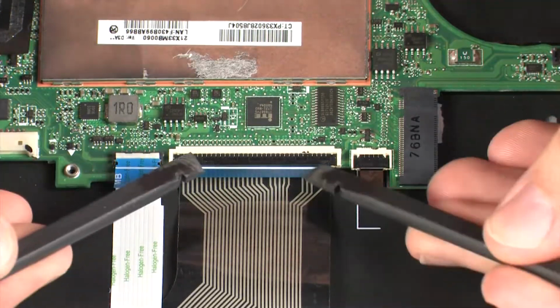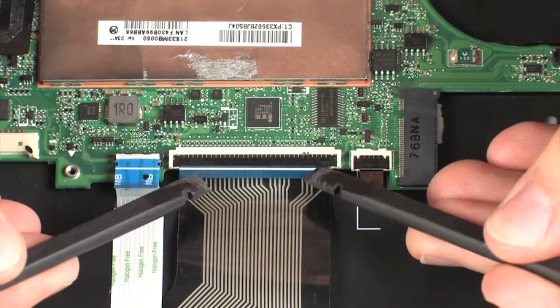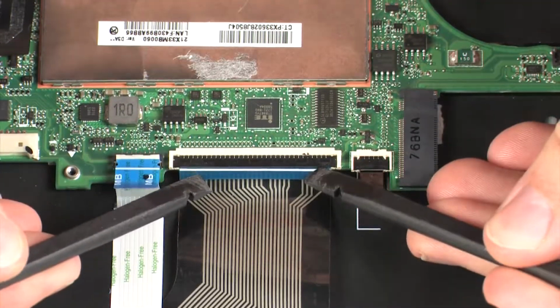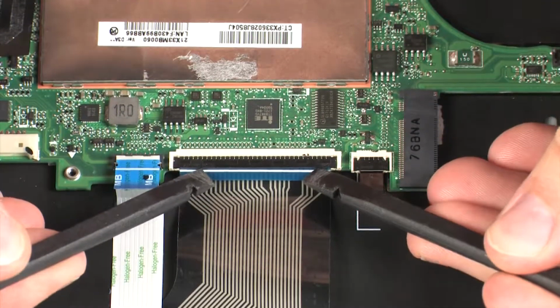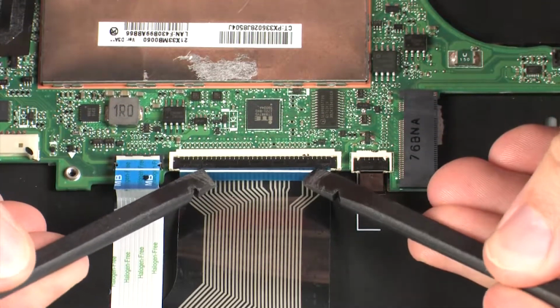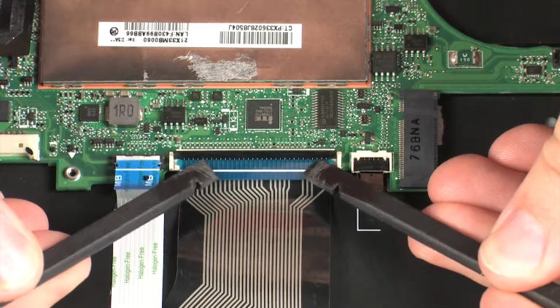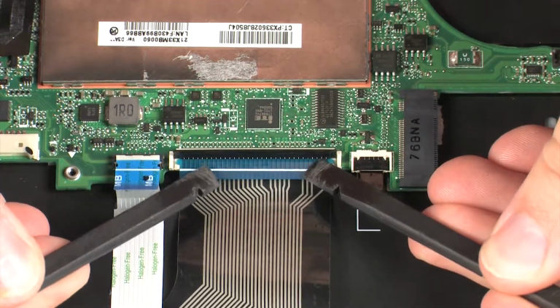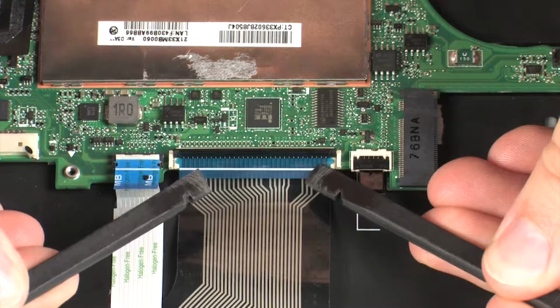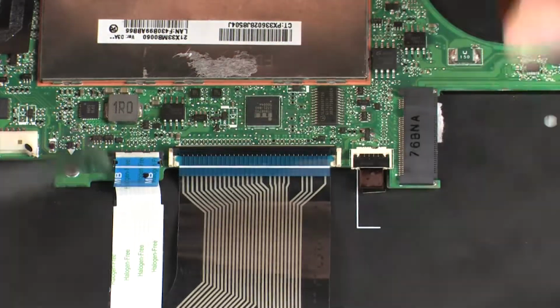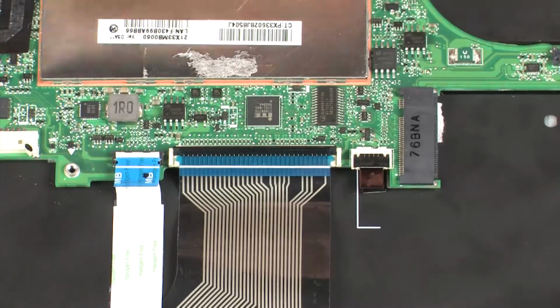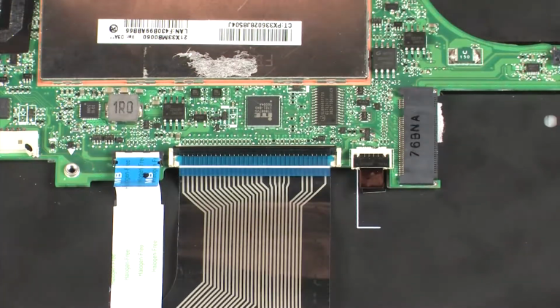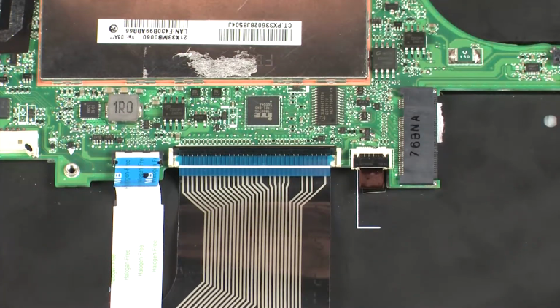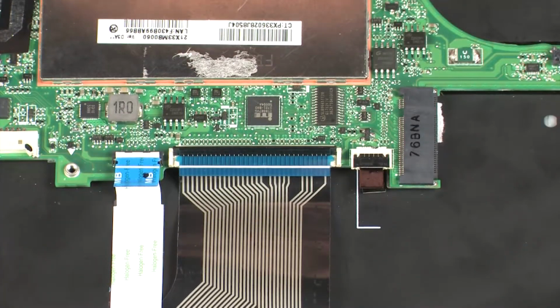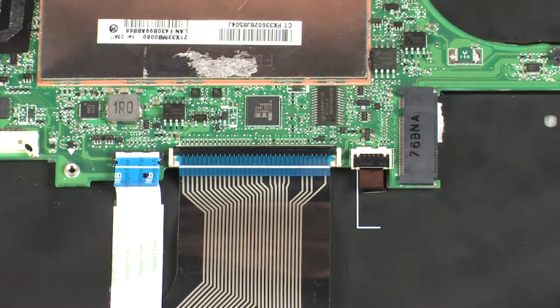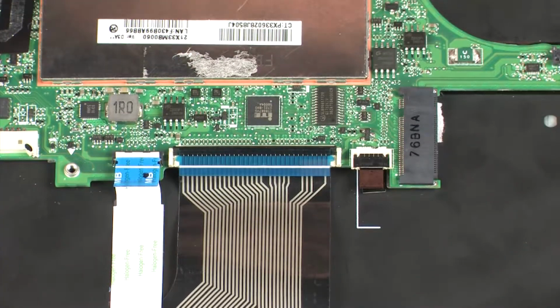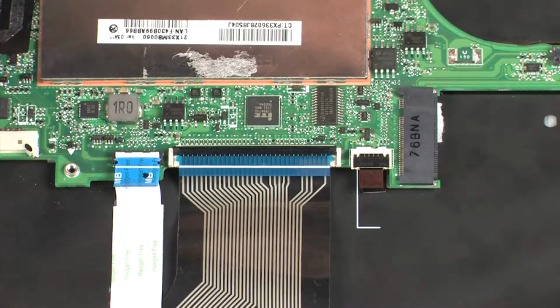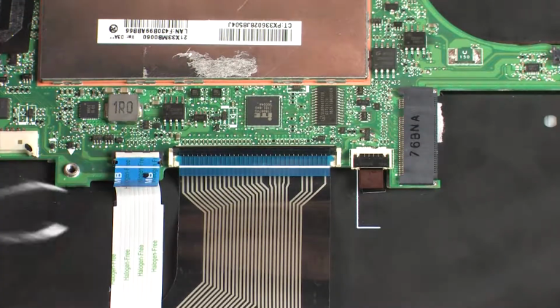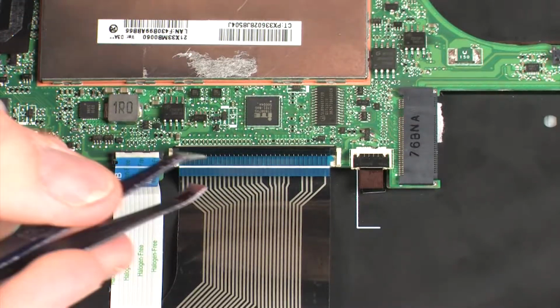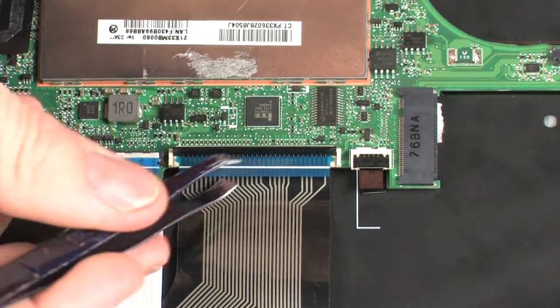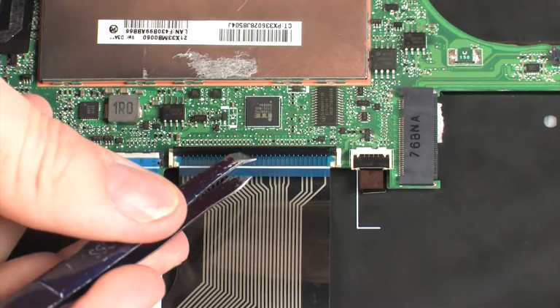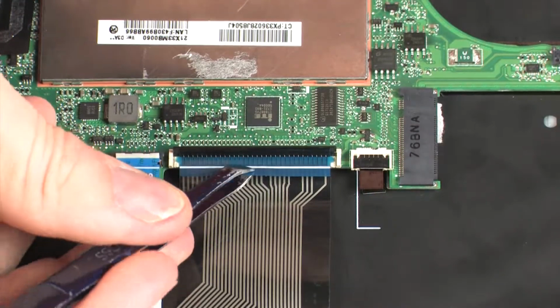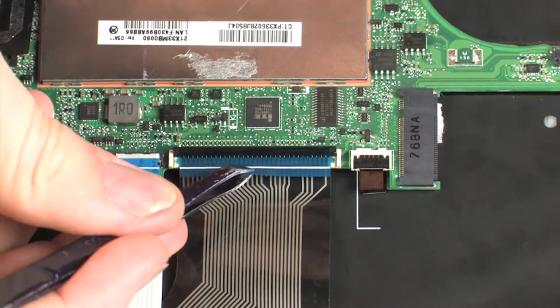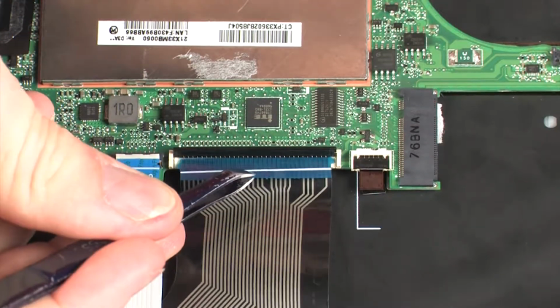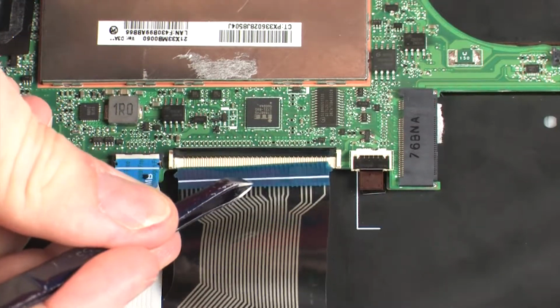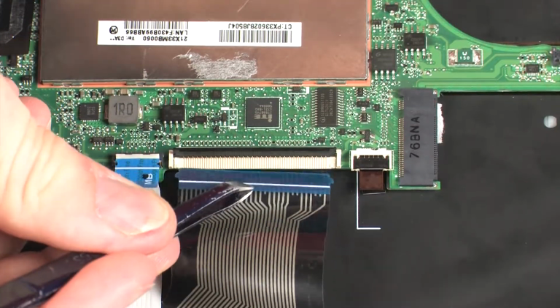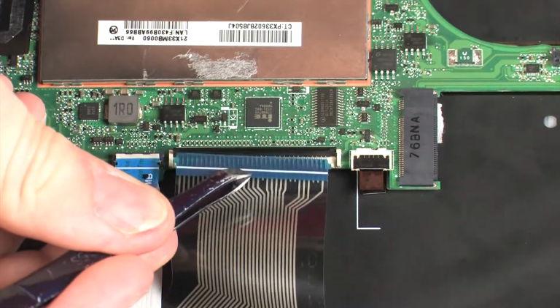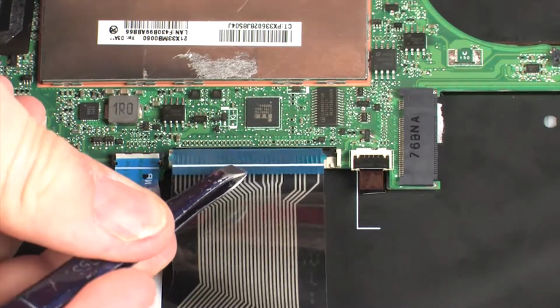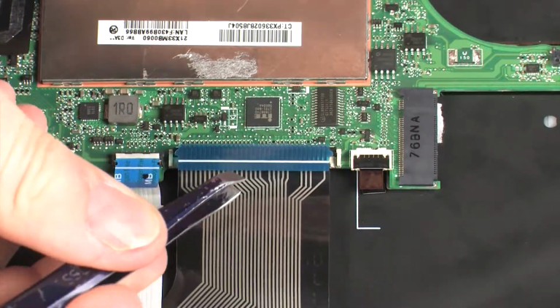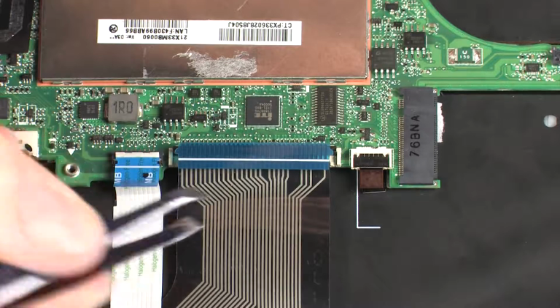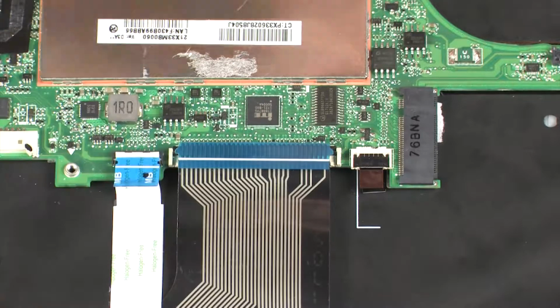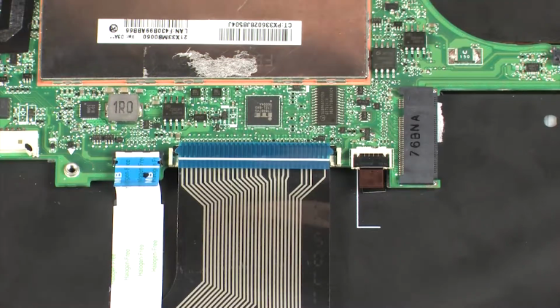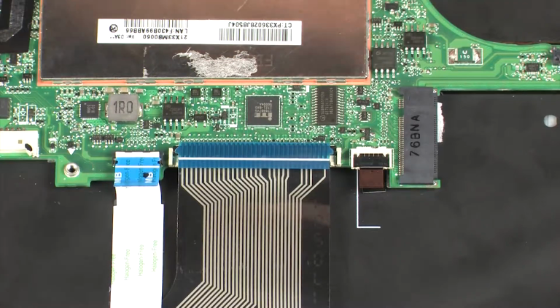Using minimal force, lift the locking bar up on the keyboard ZIF connector and disconnect the keyboard ribbon cable from the system board.